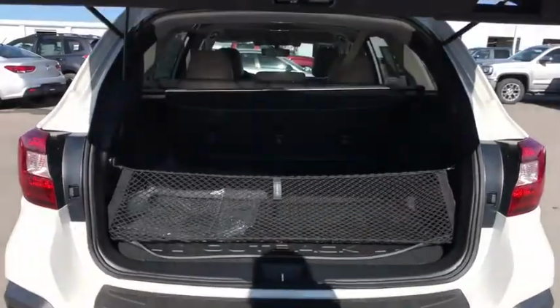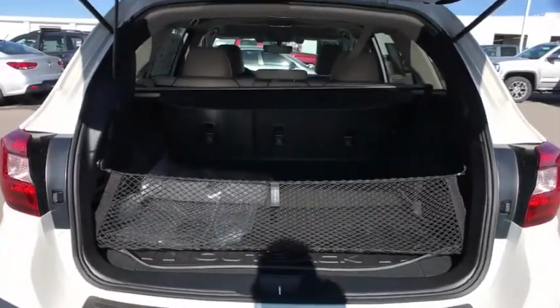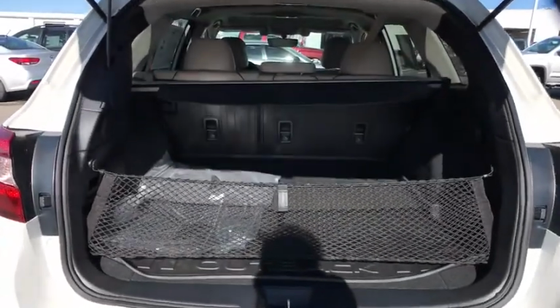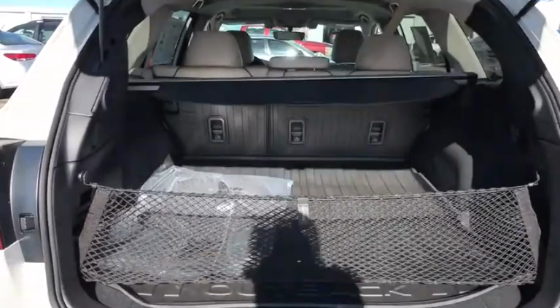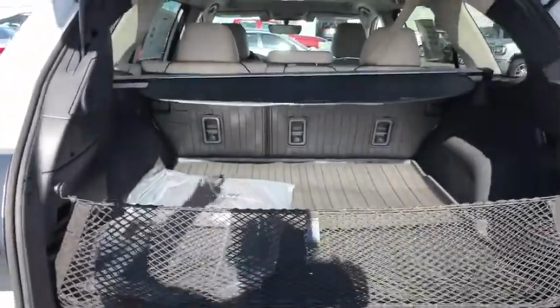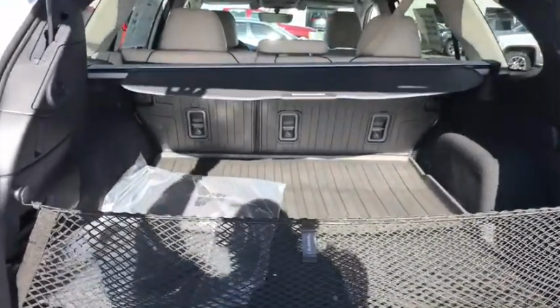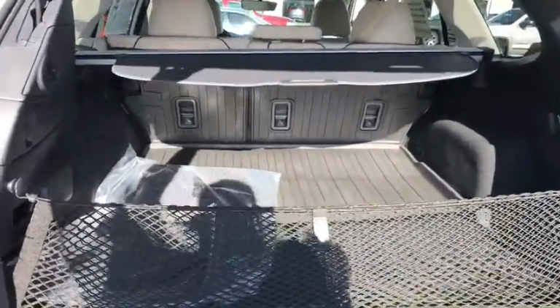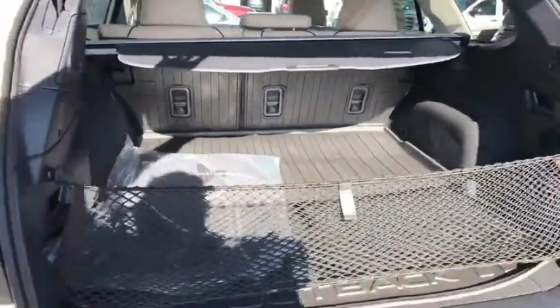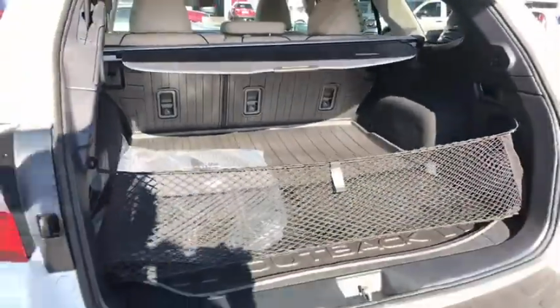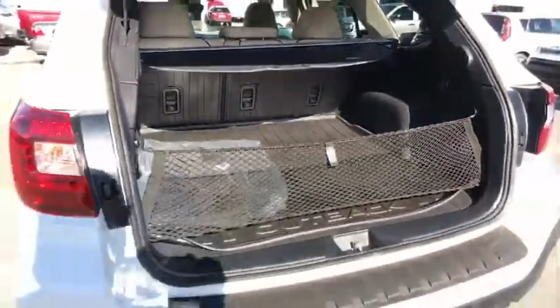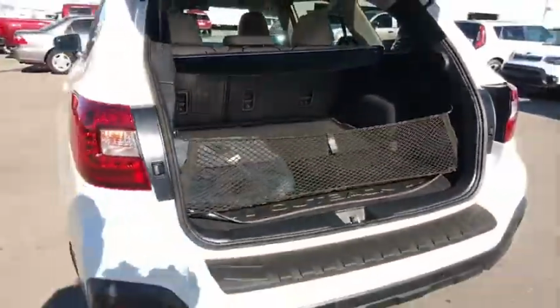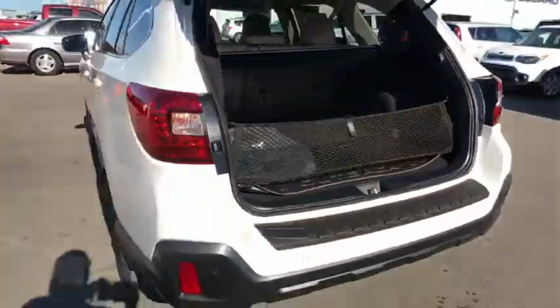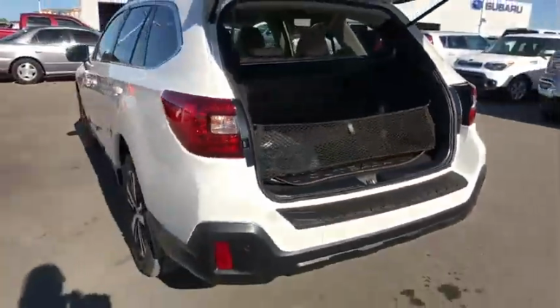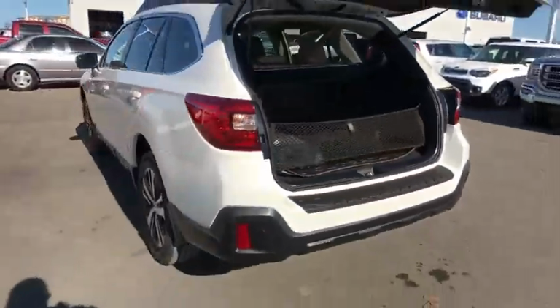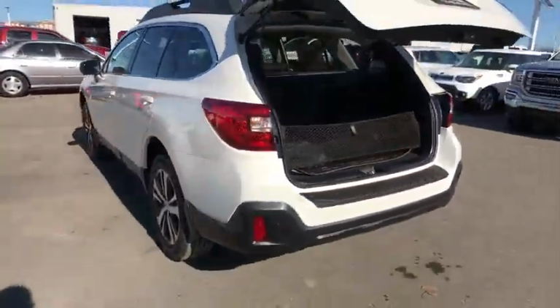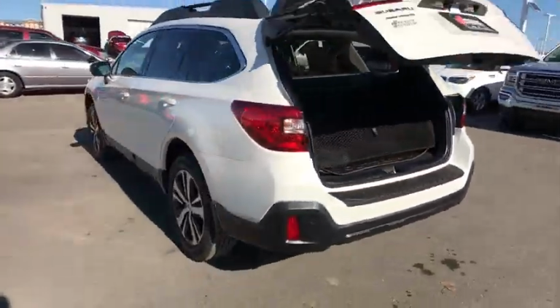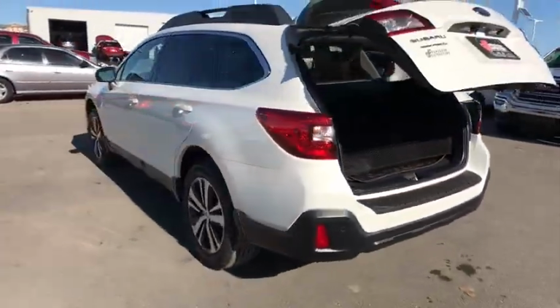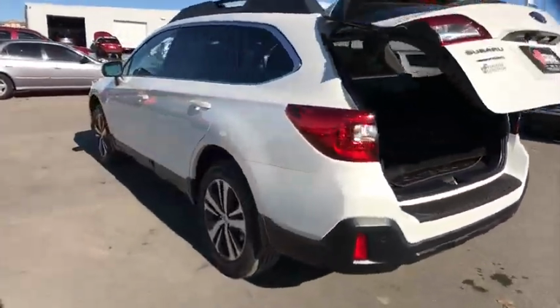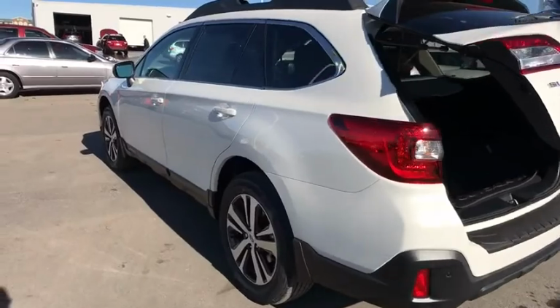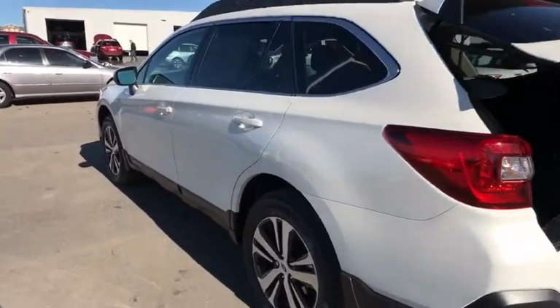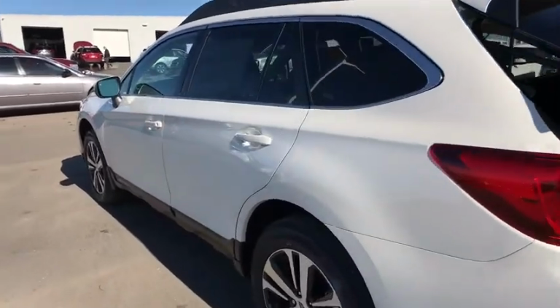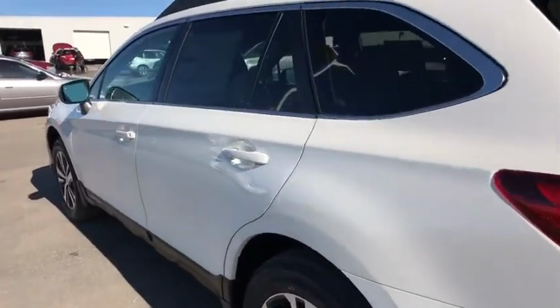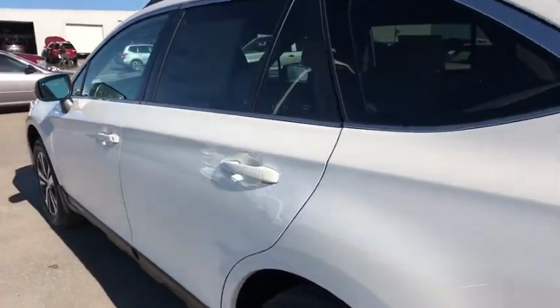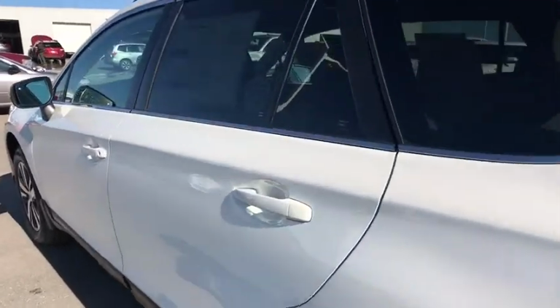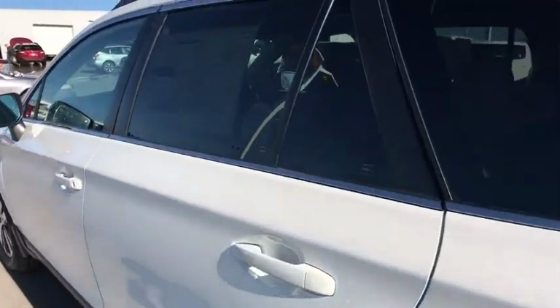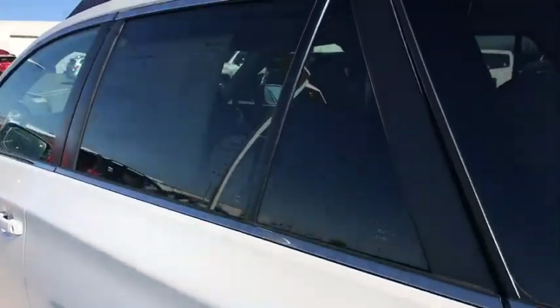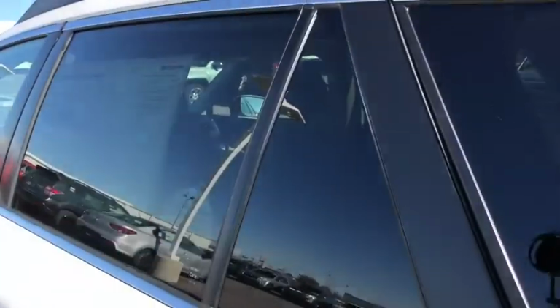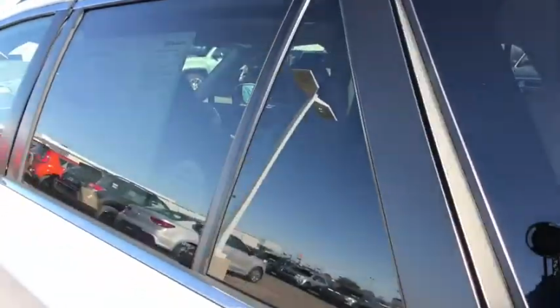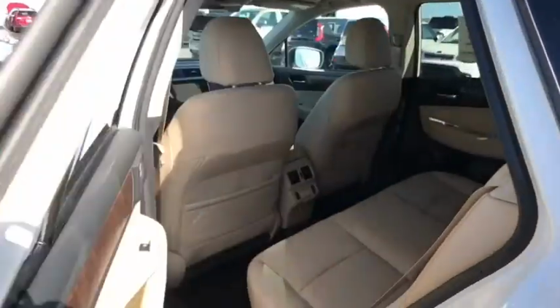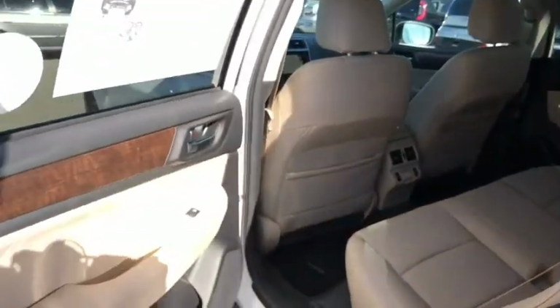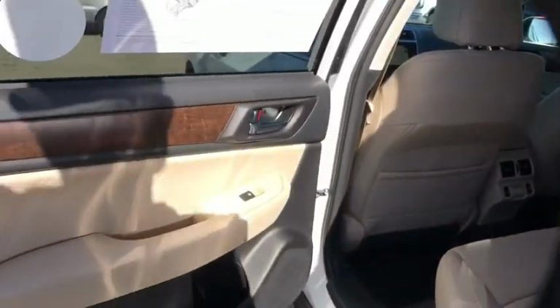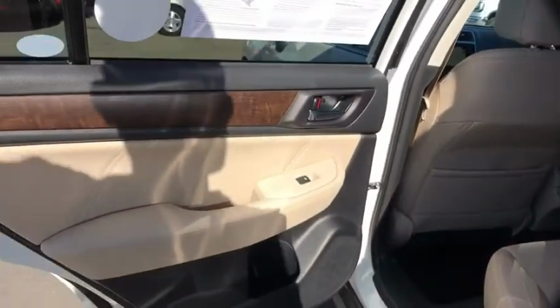Bluetooth, leather-wrapped steering wheel, power steering, adjustable steering wheel, aluminum wheels, keyless start, auto-dimming rear view mirror, four-wheel disc brakes, cruise control, floor mats.